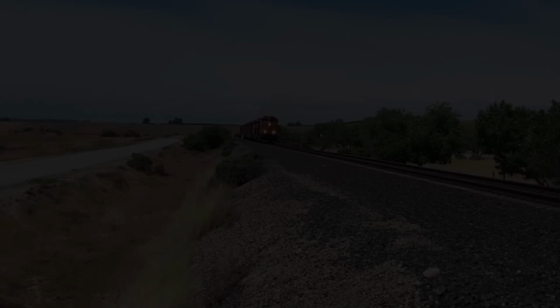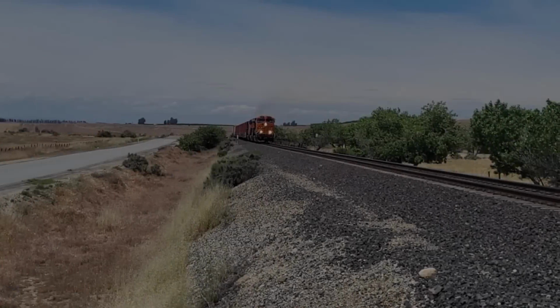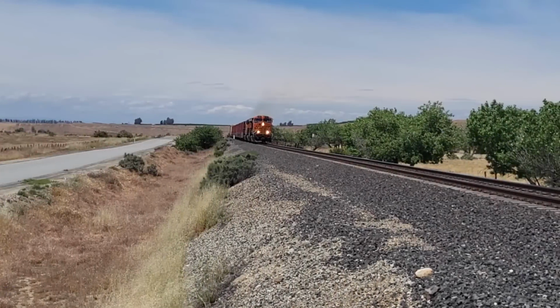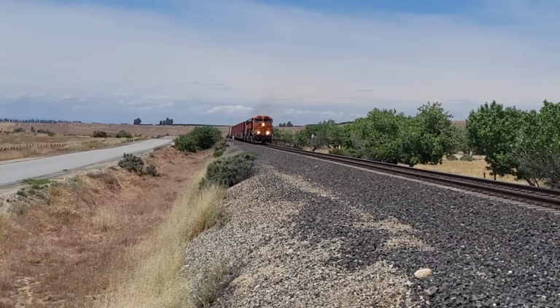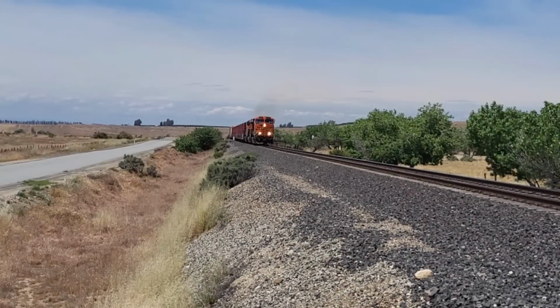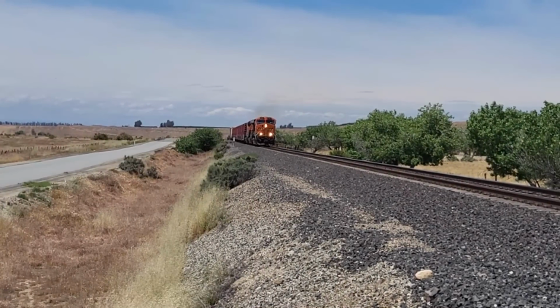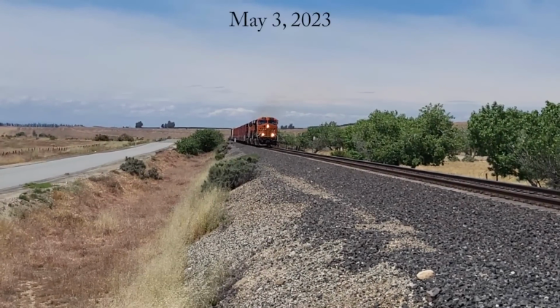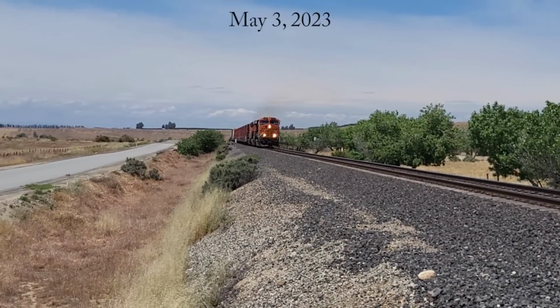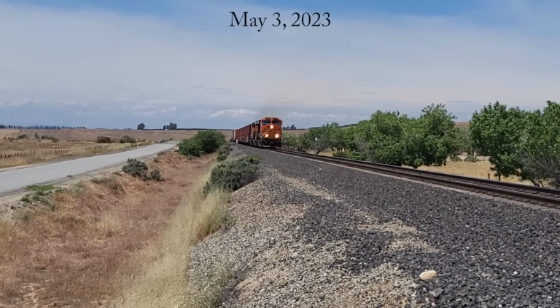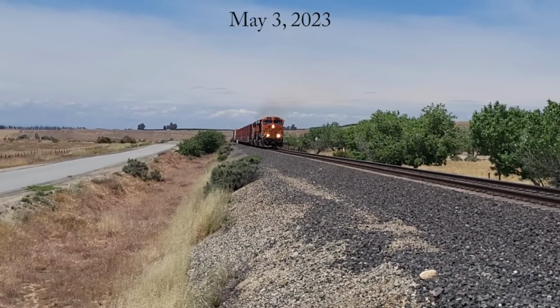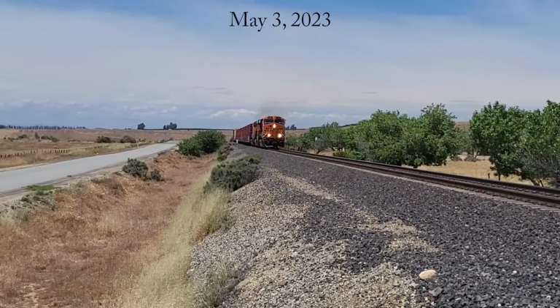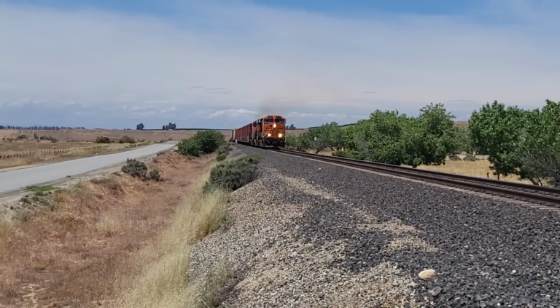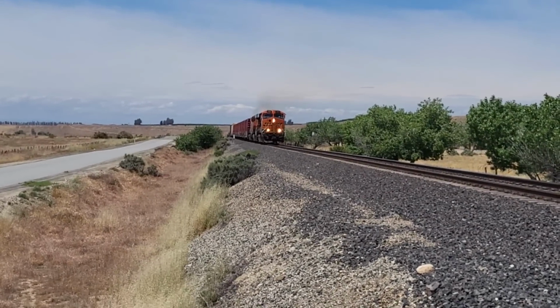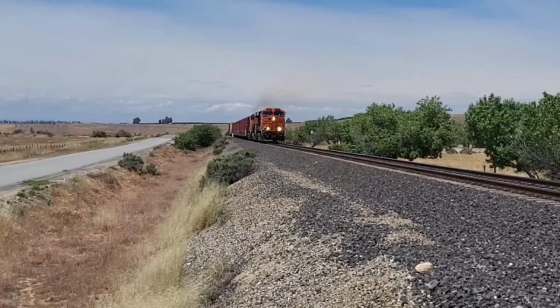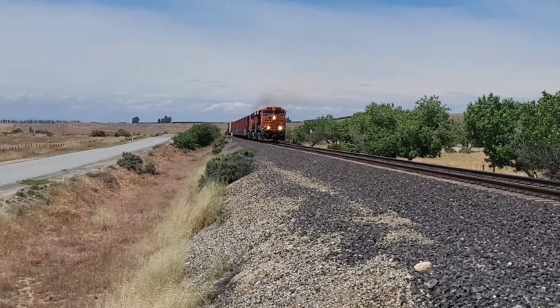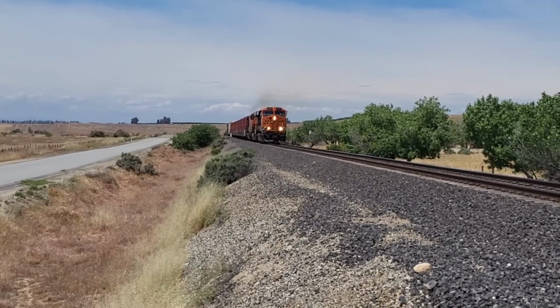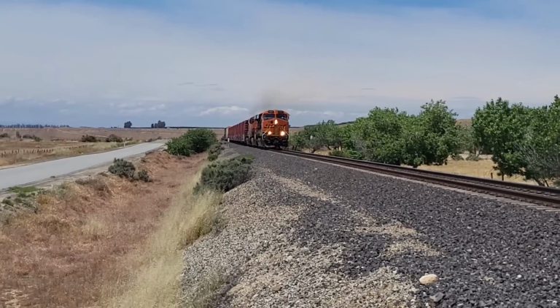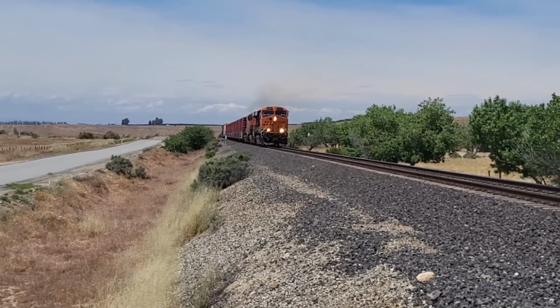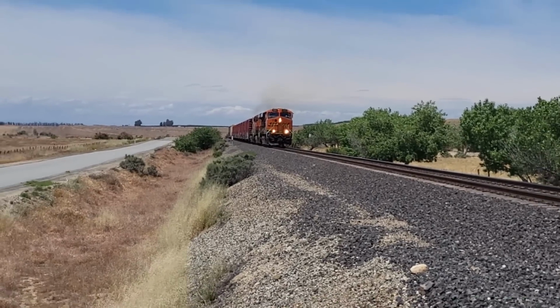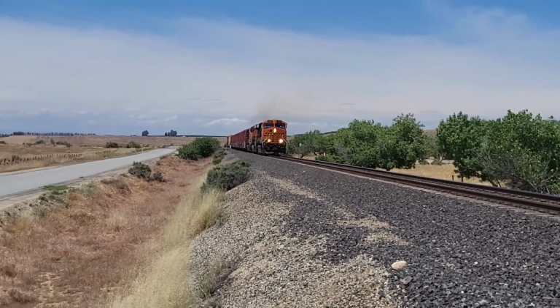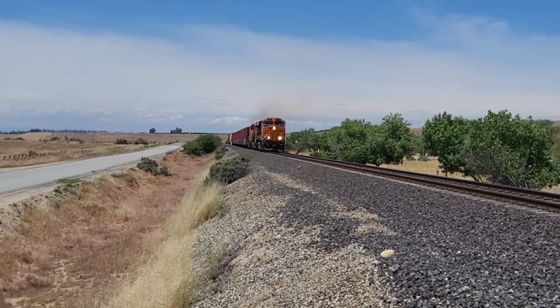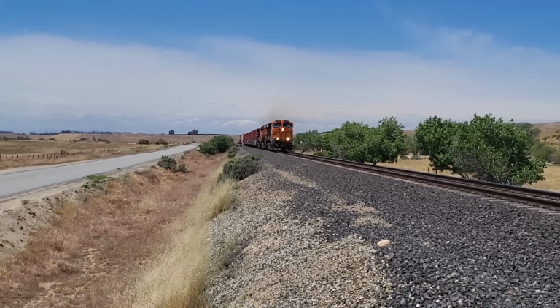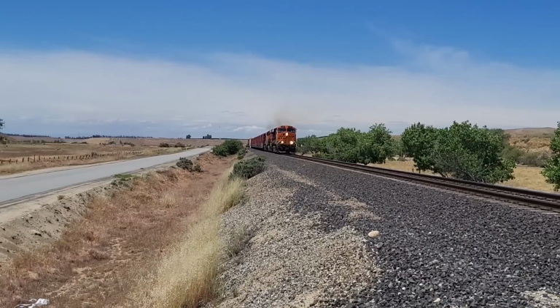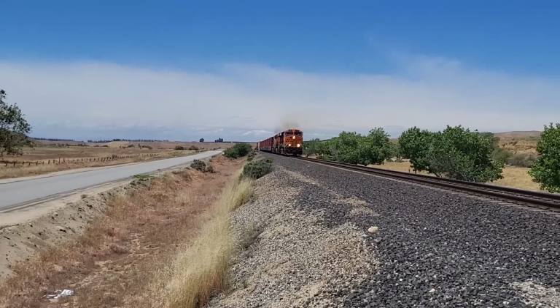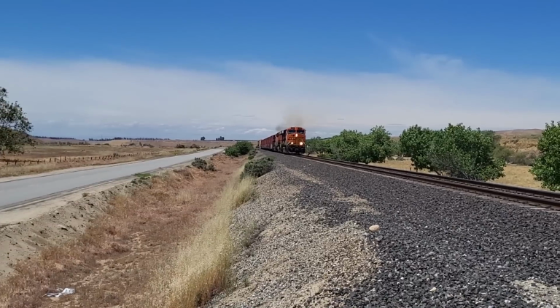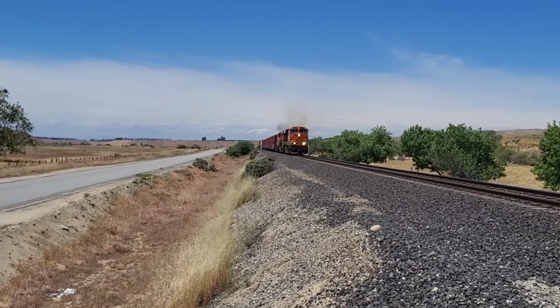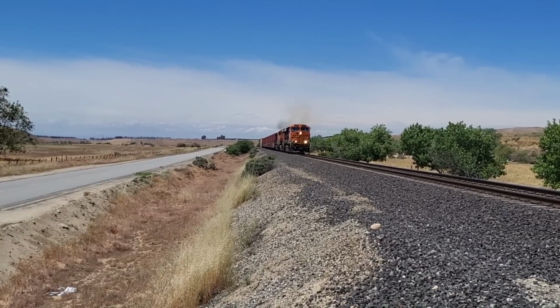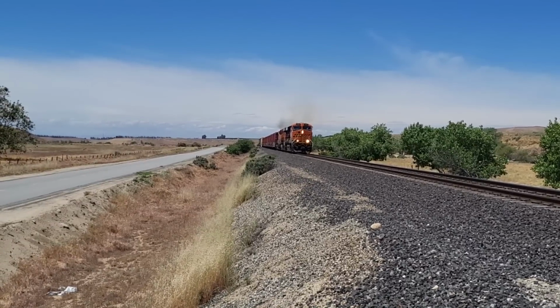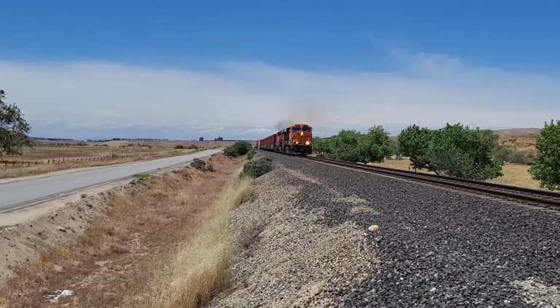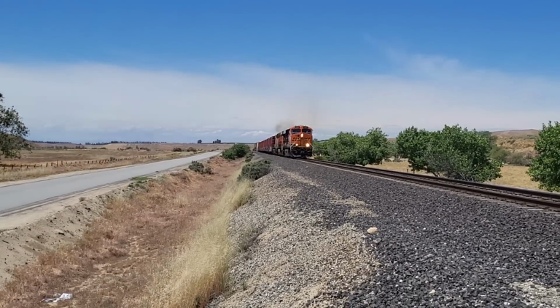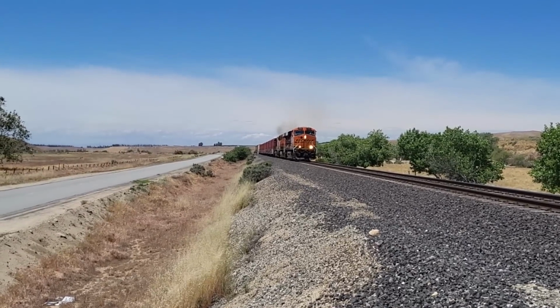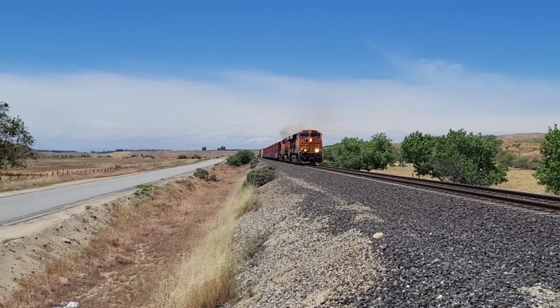We are here at the Bina Hotbox Detector, just east of Bakersfield — actually about 15 miles east of town.